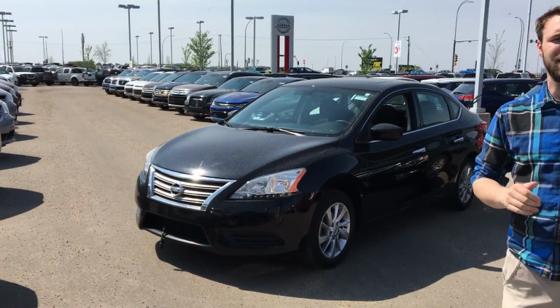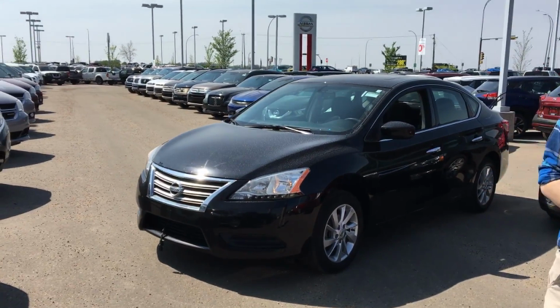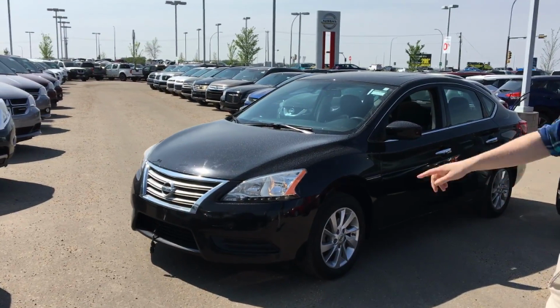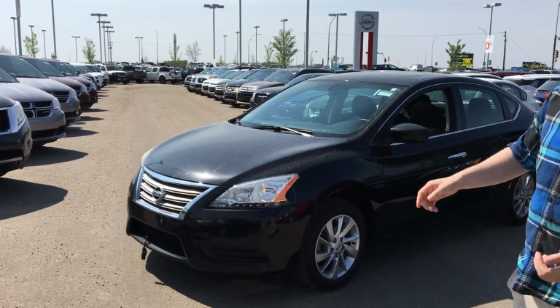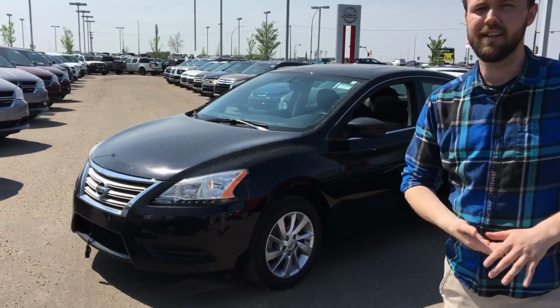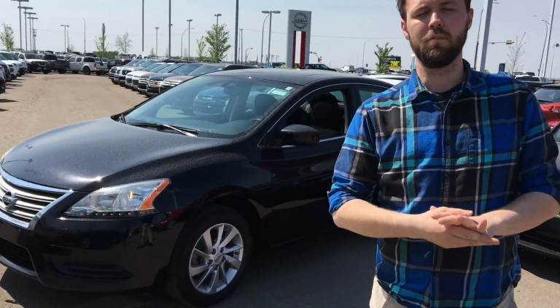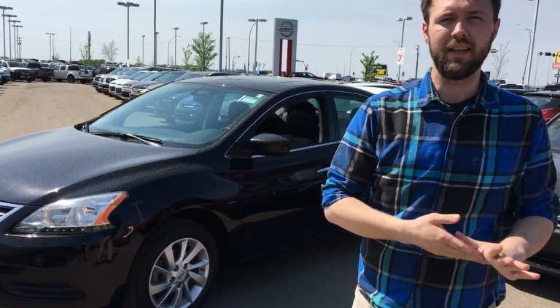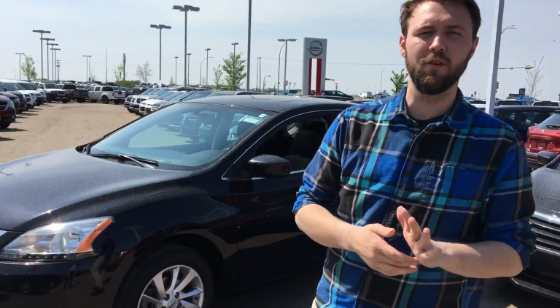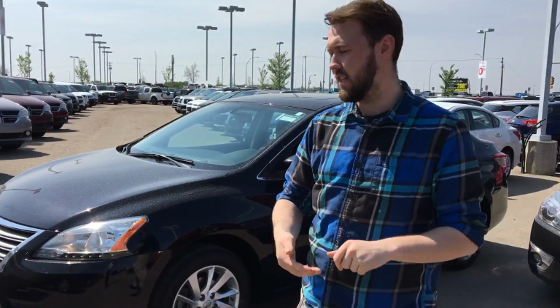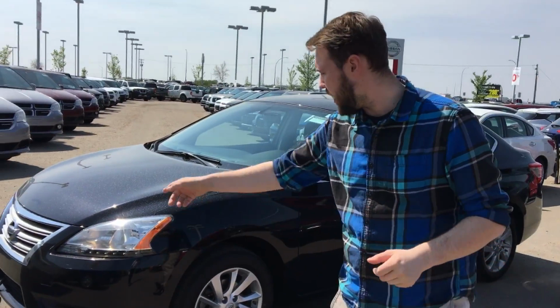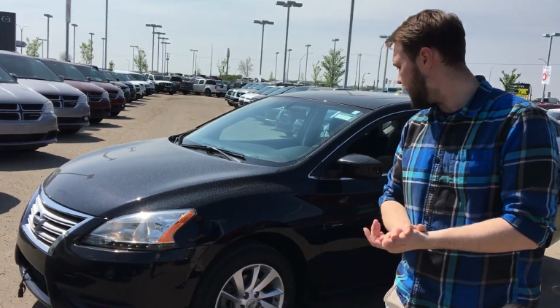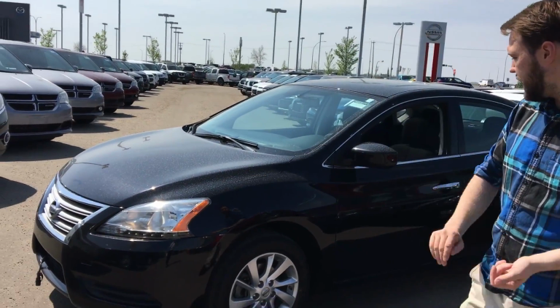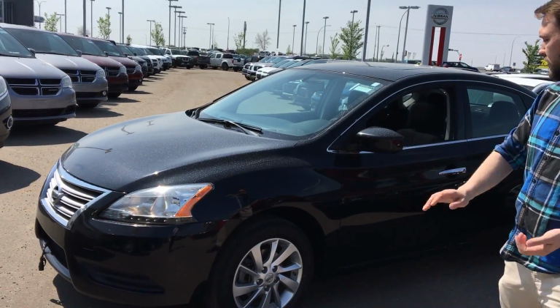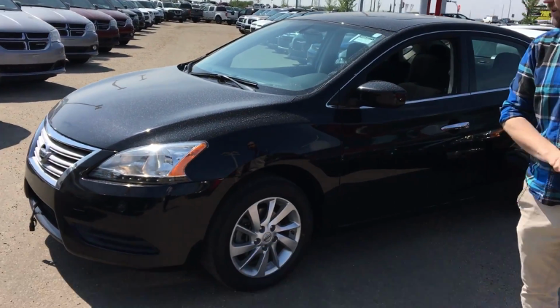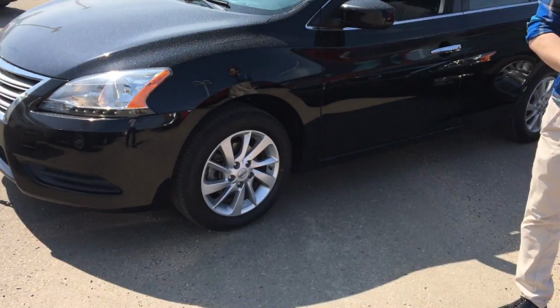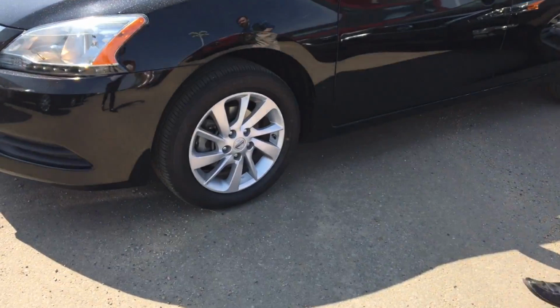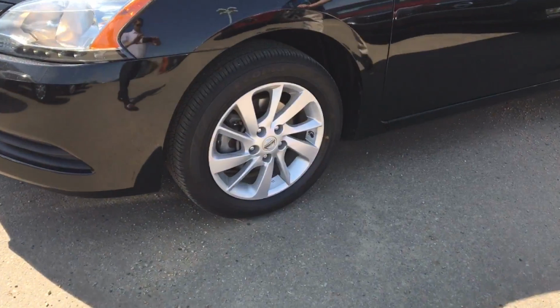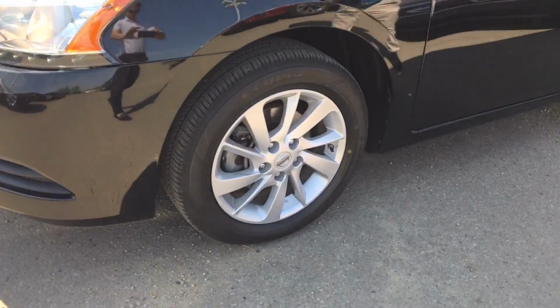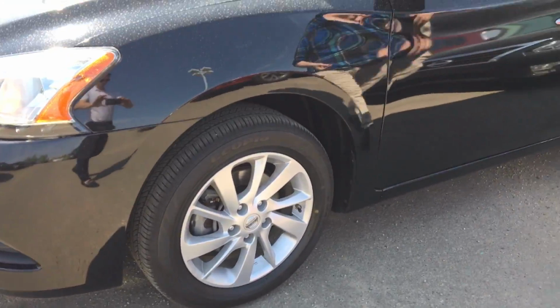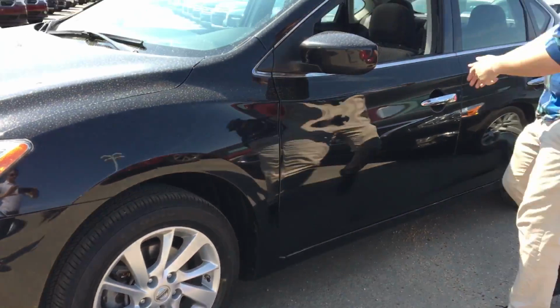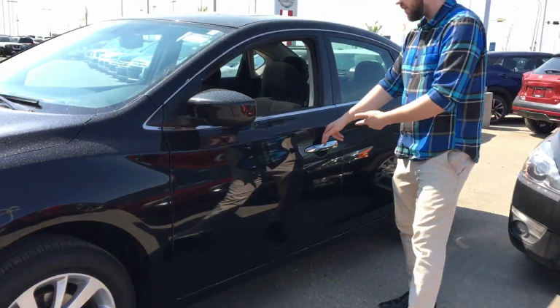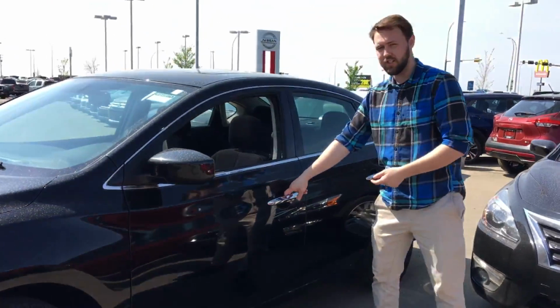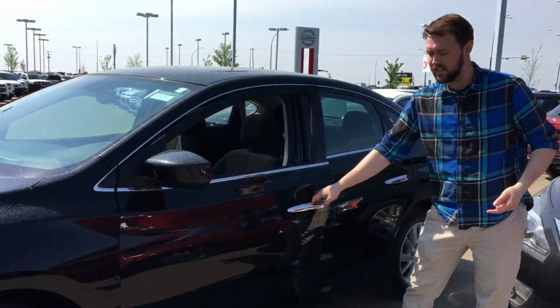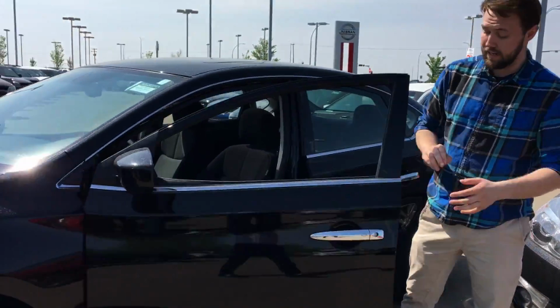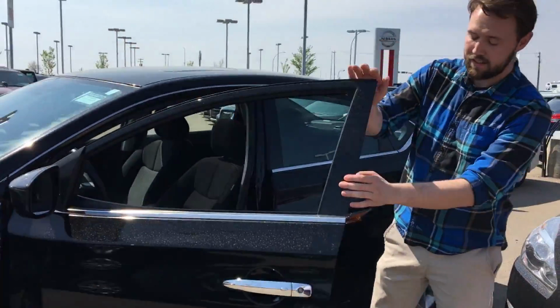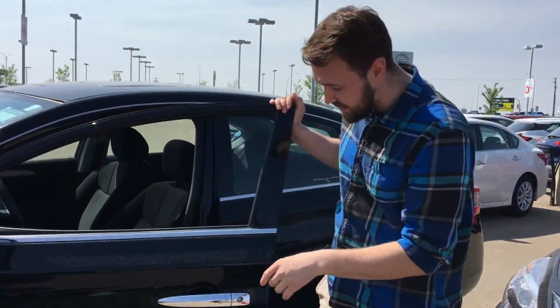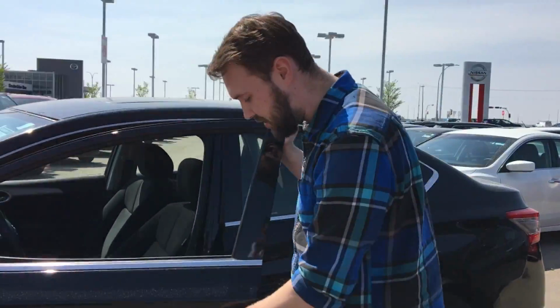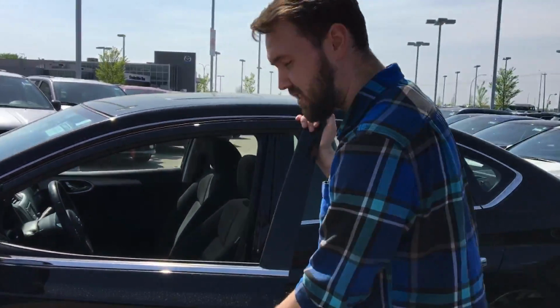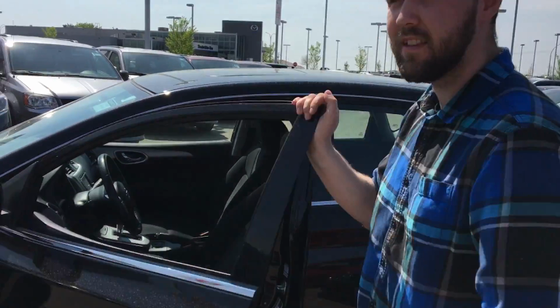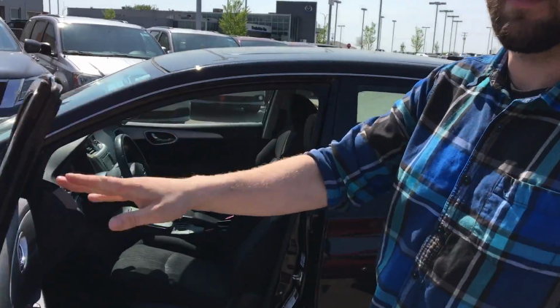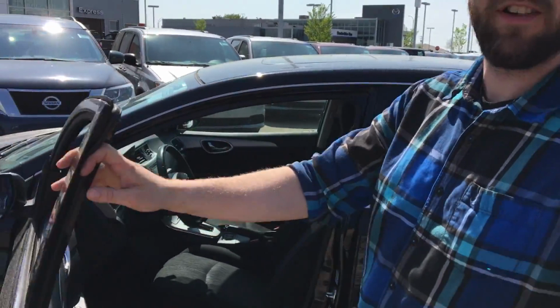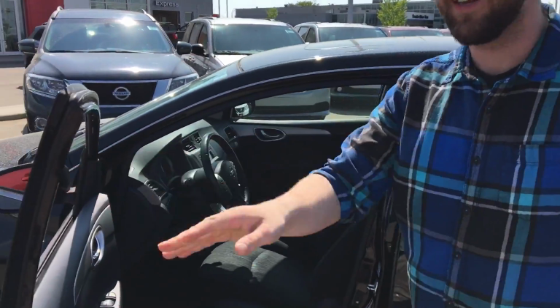It is an SV TEC. Underneath the hood you're going to have the 1.8 liter 4 cylinder engine and block heater up front. We have those alloy wheels off to the sides. Car's in great overall condition. Nissan Intelligent Keyless Entry System right there — that is a mouthful of words, eh?